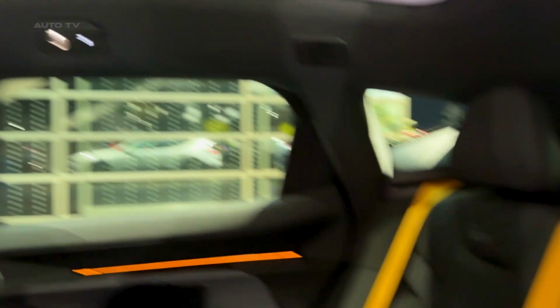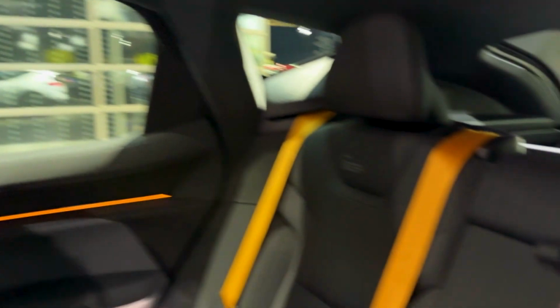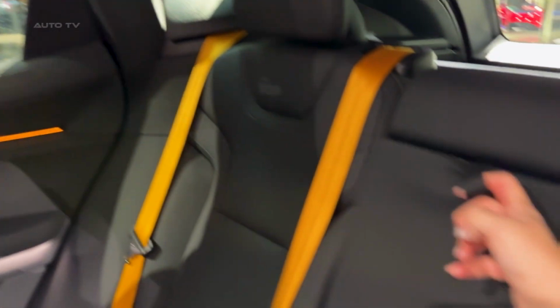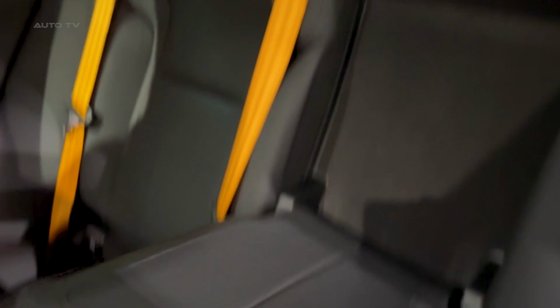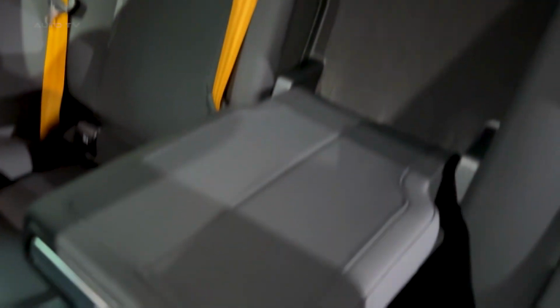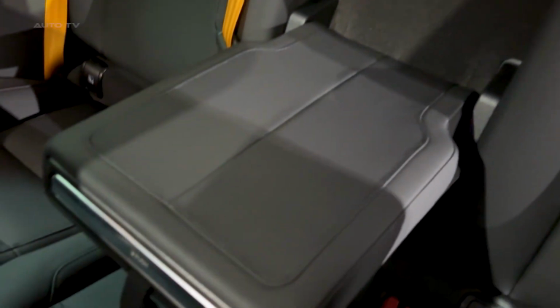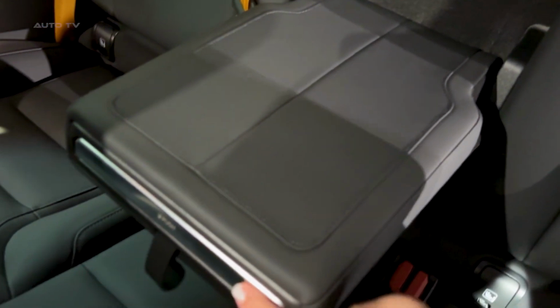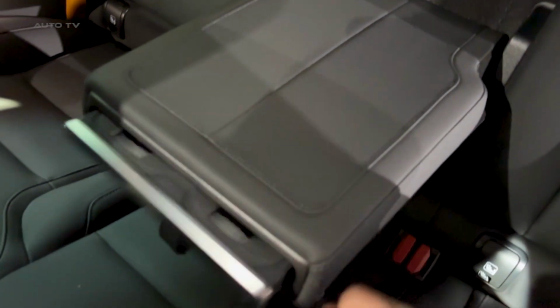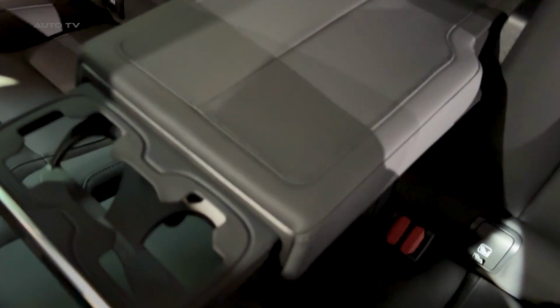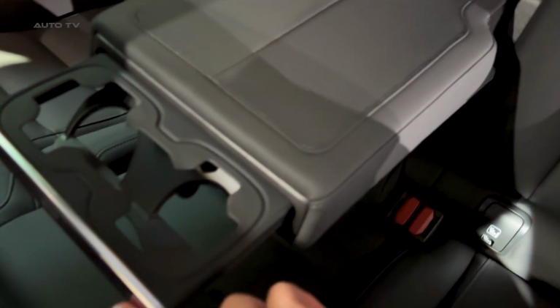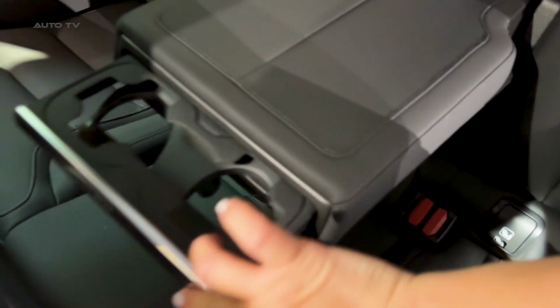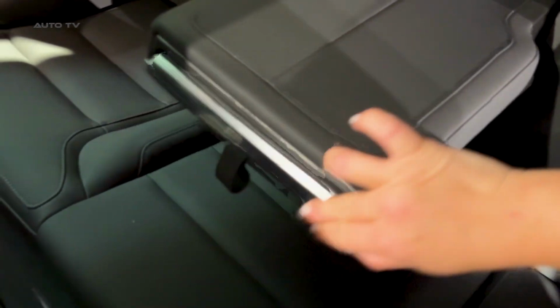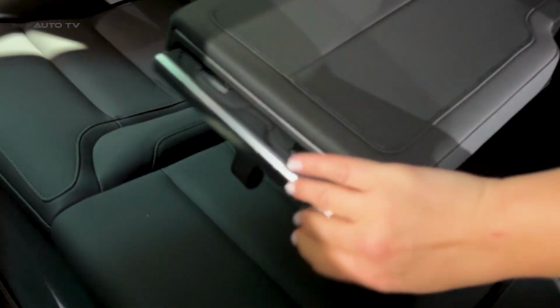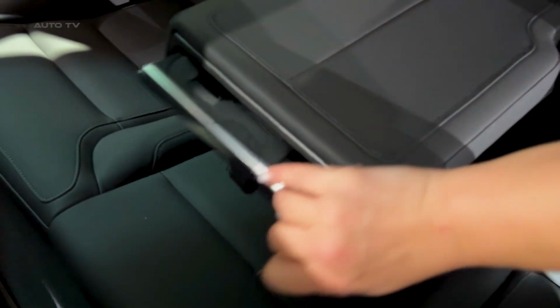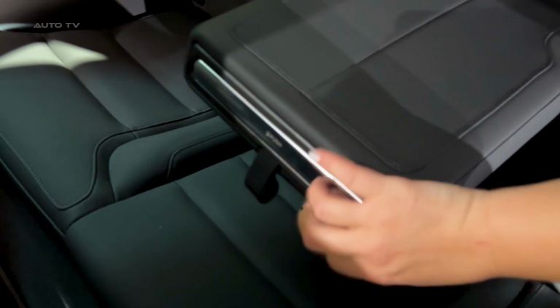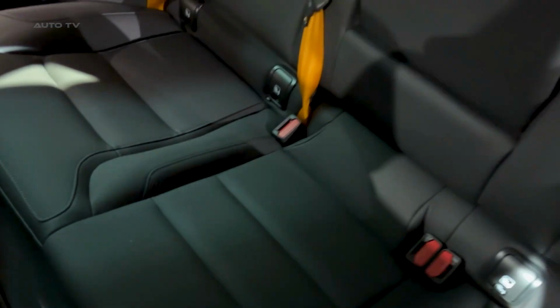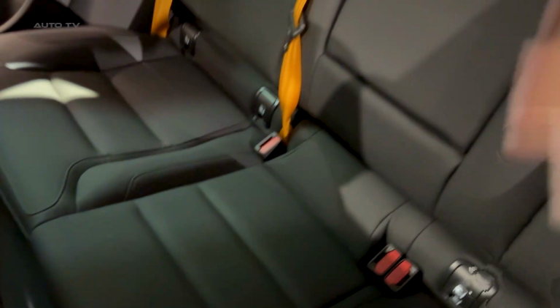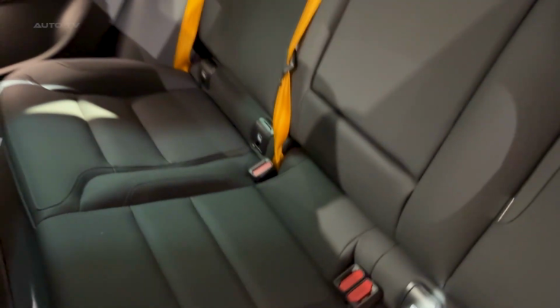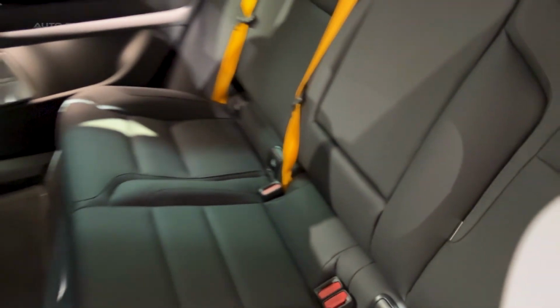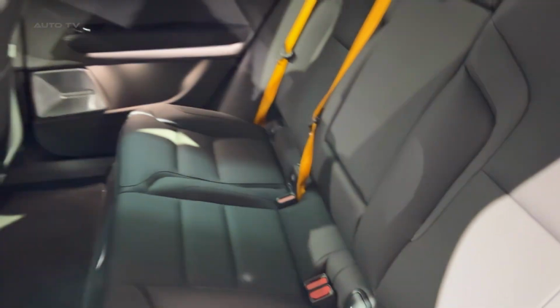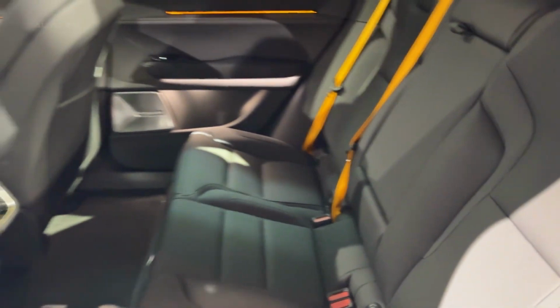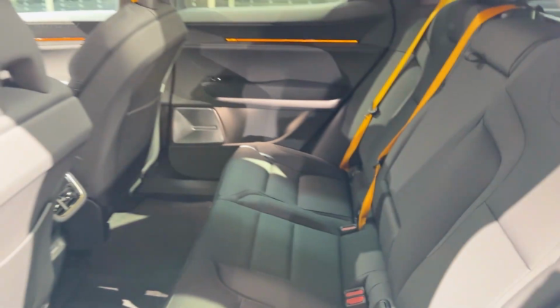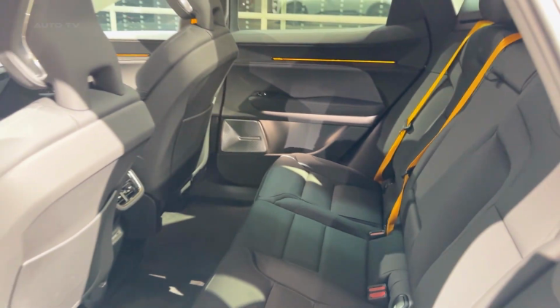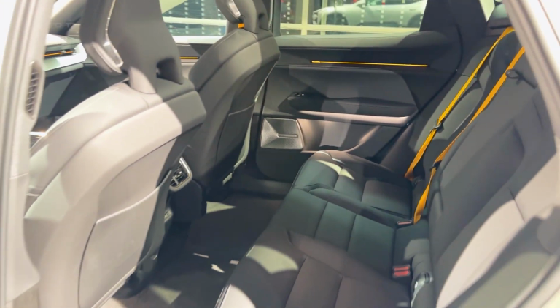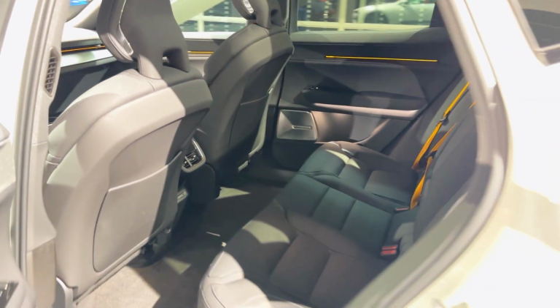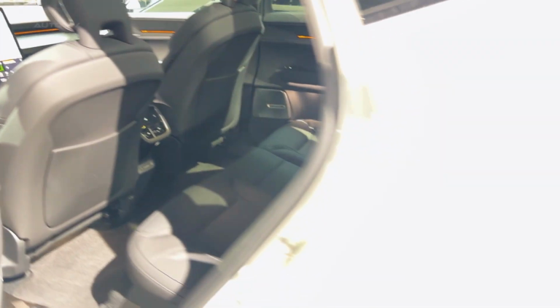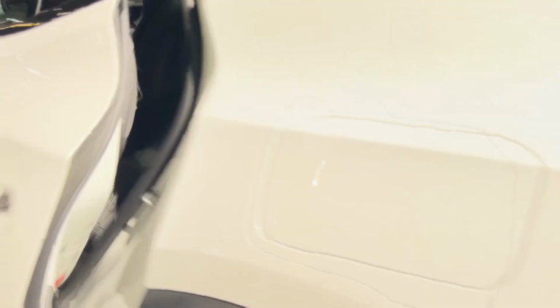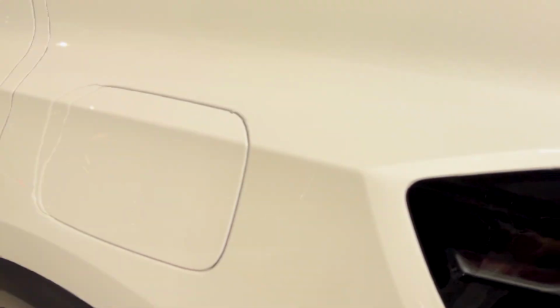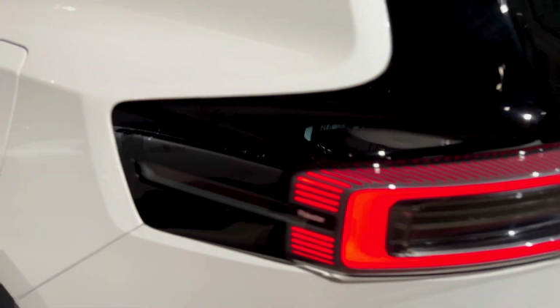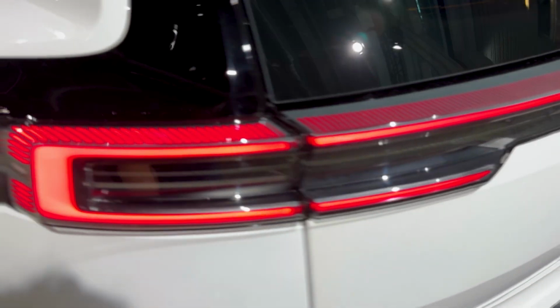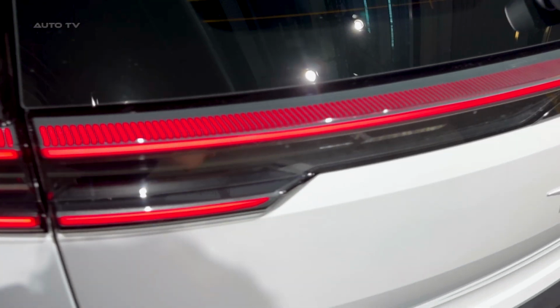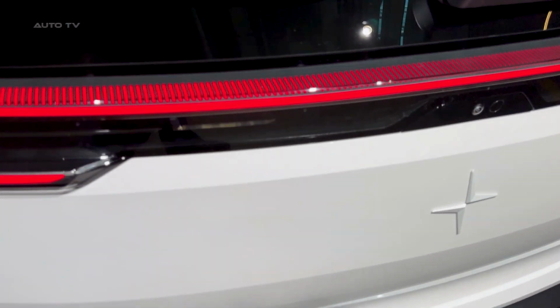The materials are sustainable without feeling cheap — recycled plastics, bio-based composites, vegan leather options — but it all feels premium. The optional 25-speaker Bowers and Wilkins sound system is ridiculous: concert hall acoustics in a car built in South Carolina.